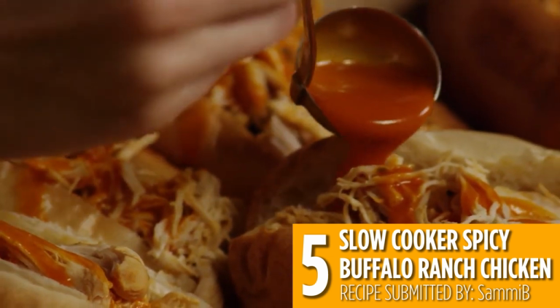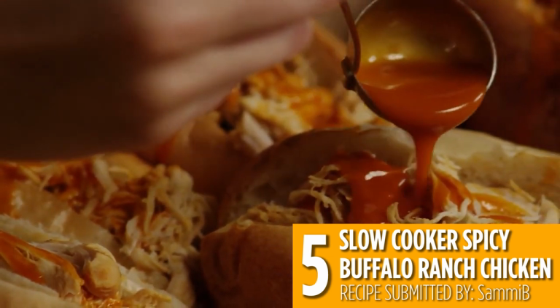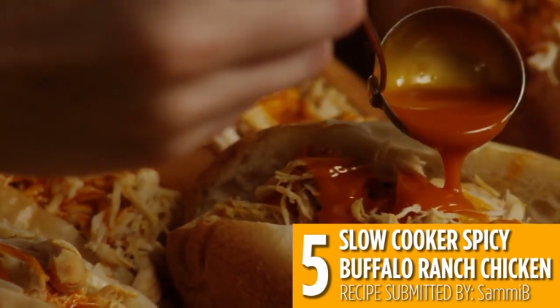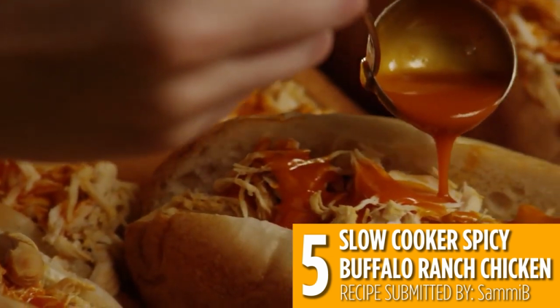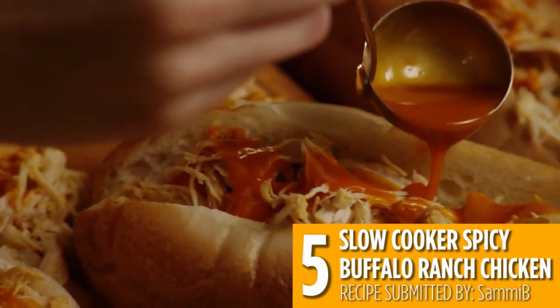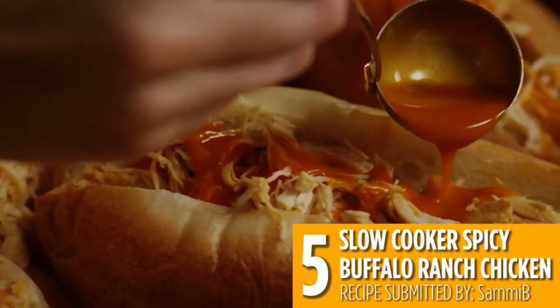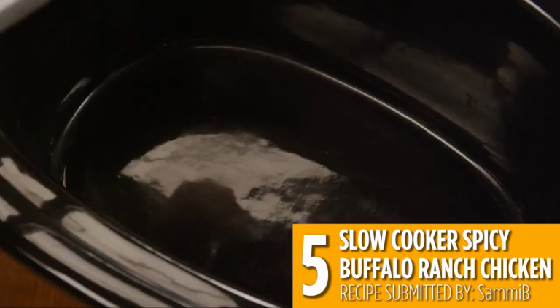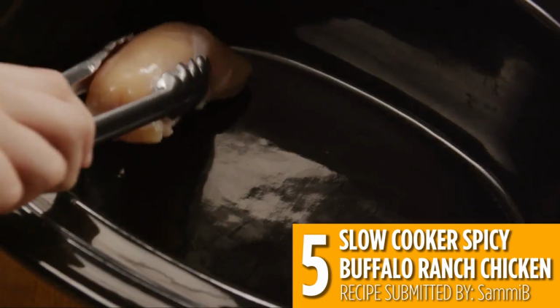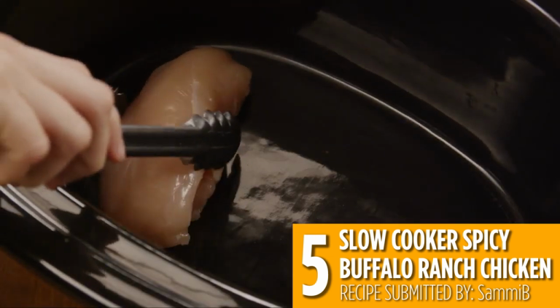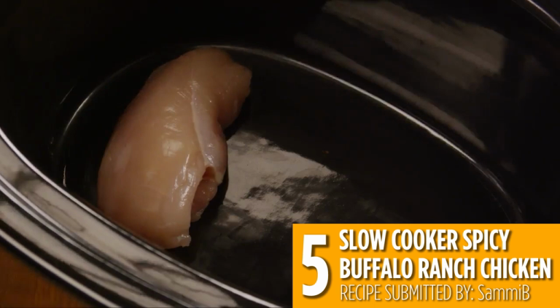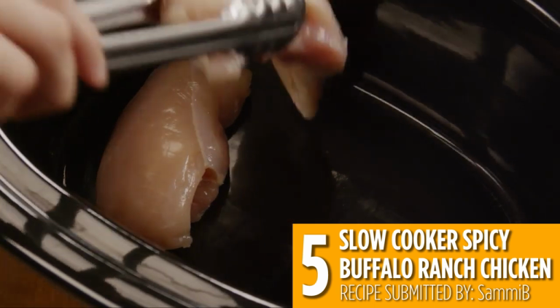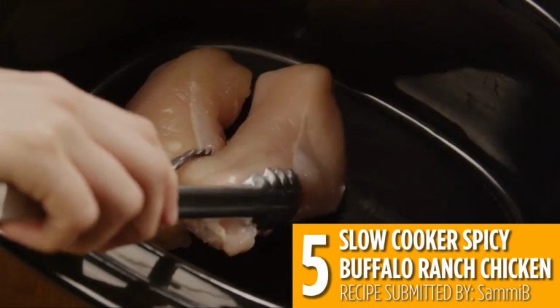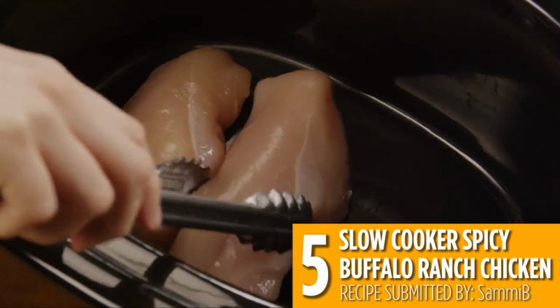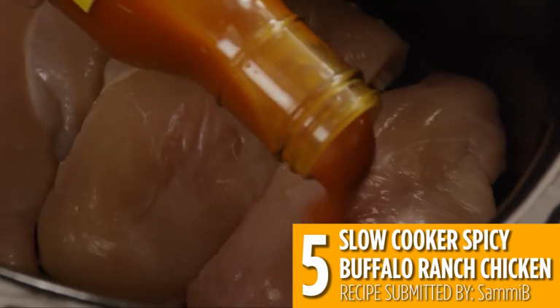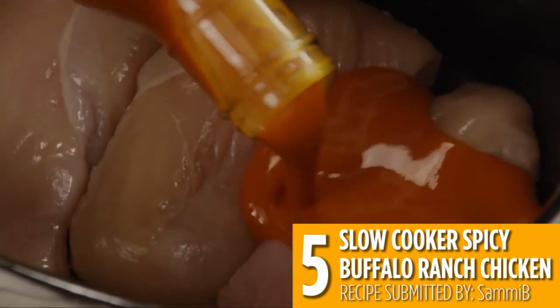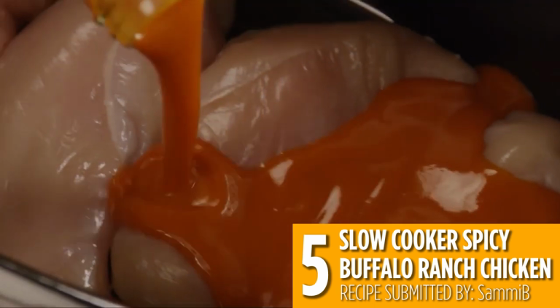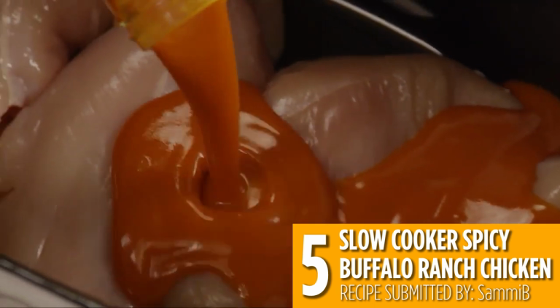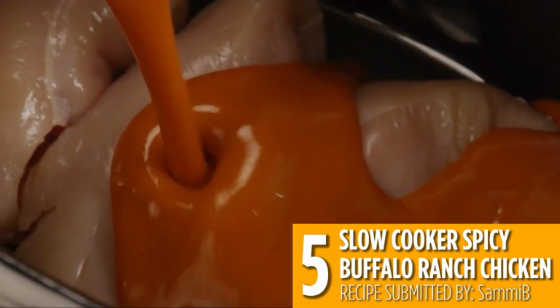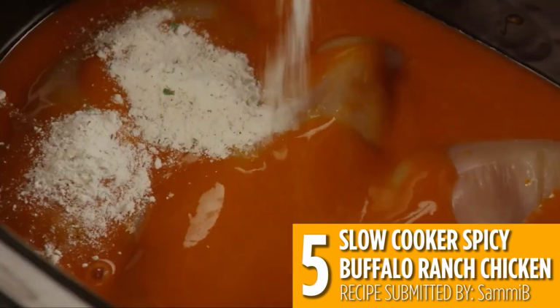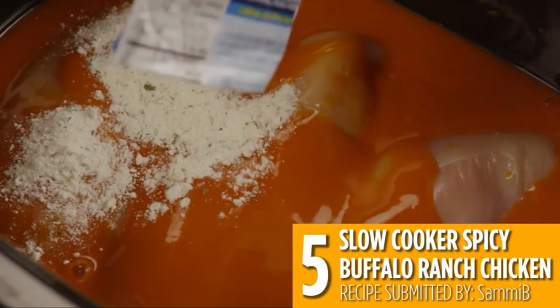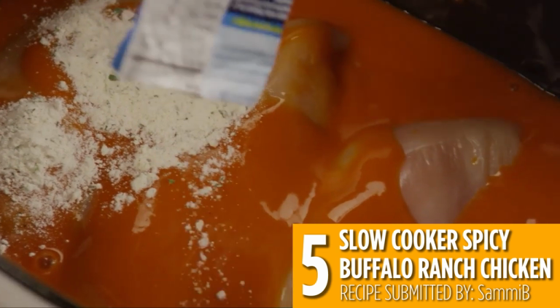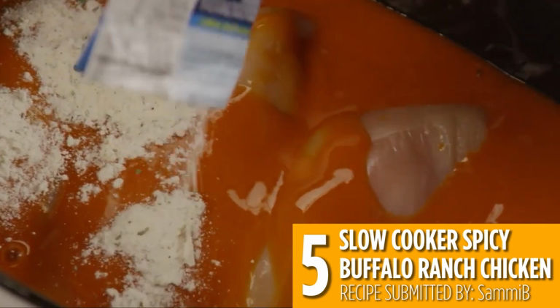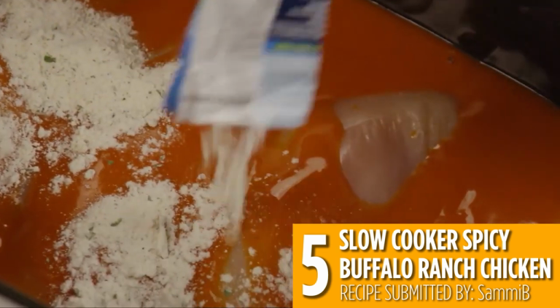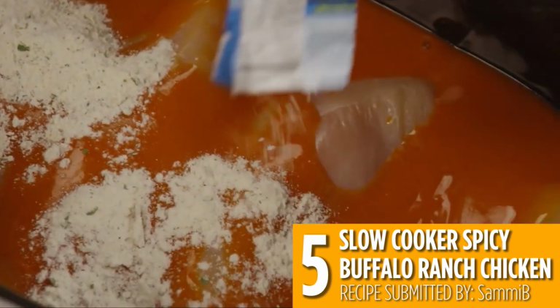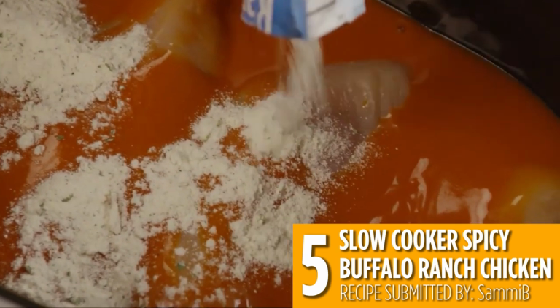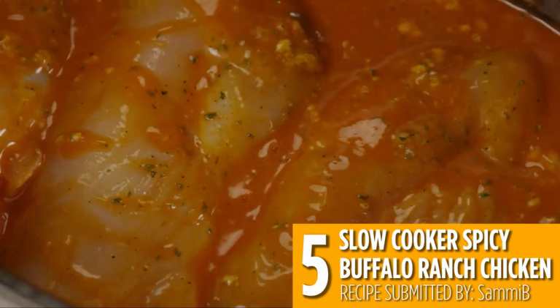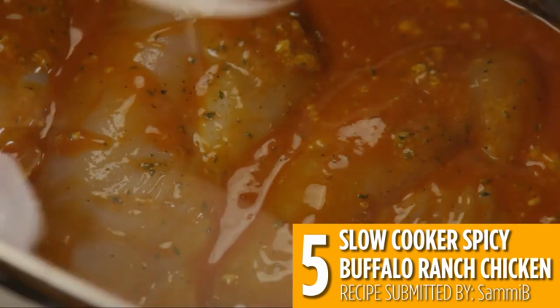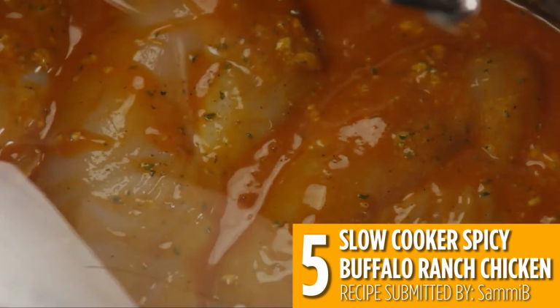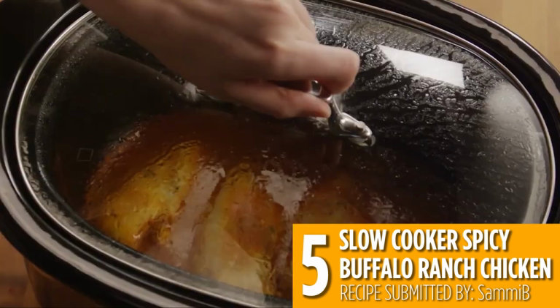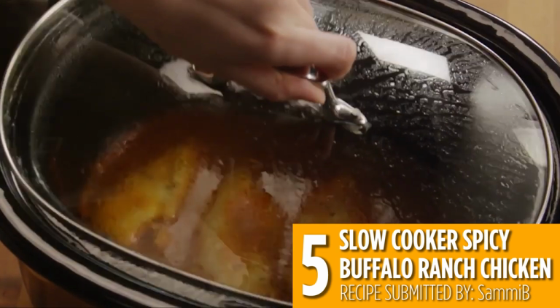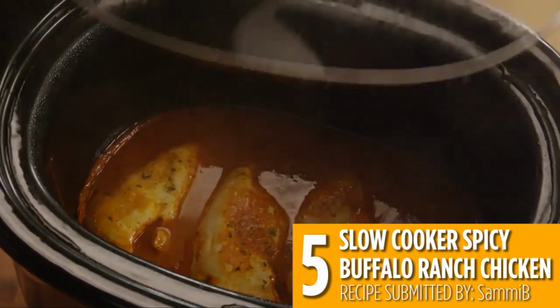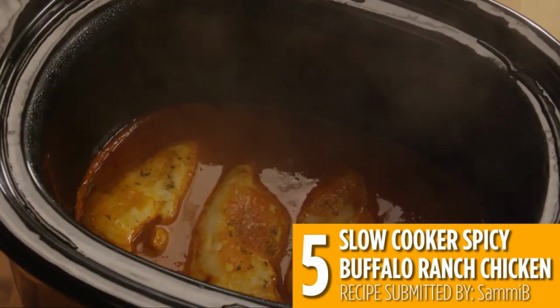Slow cooker spicy buffalo ranch chicken is perfect for those busy days — all you have to do is combine chicken, hot sauce, and ranch mix in a slow cooker. Let it cook on medium for six hours, then serve on top of buns for sliders.